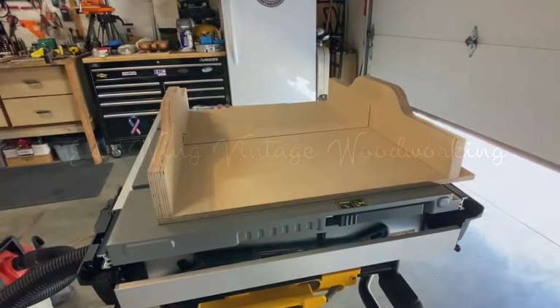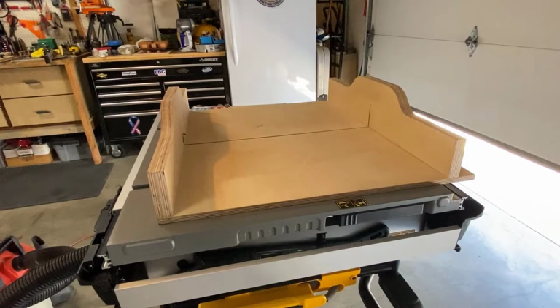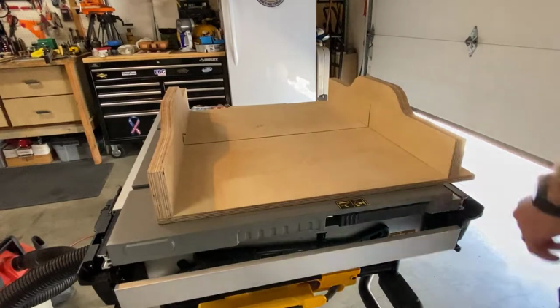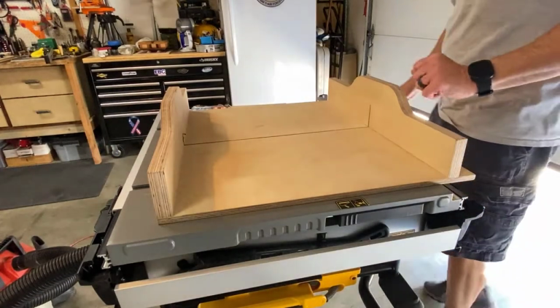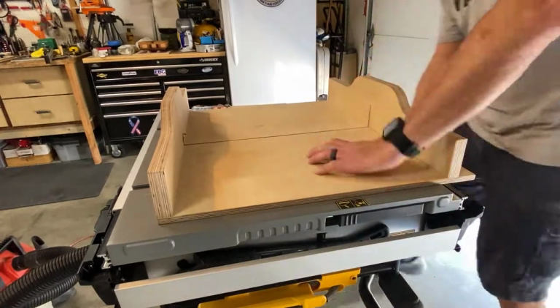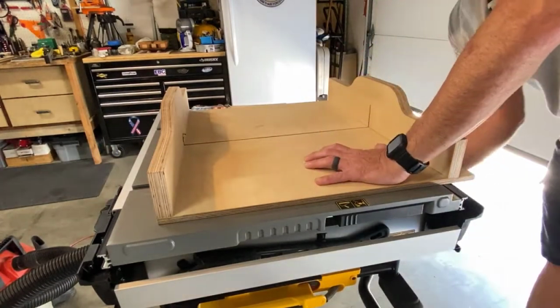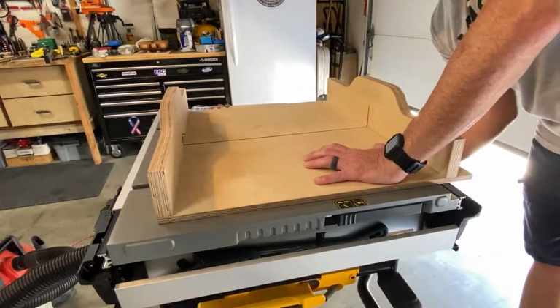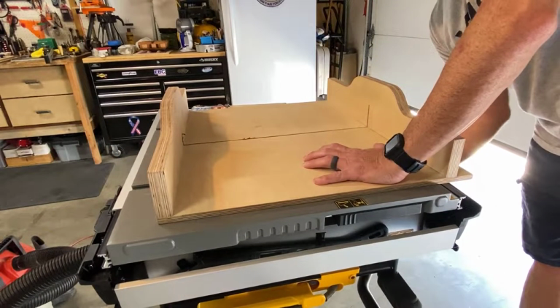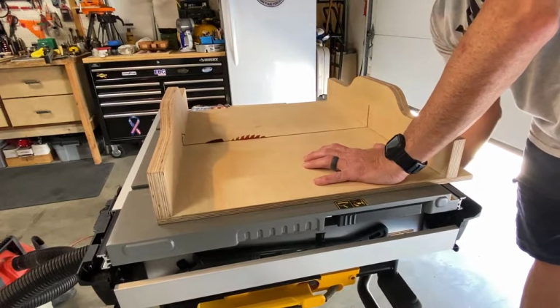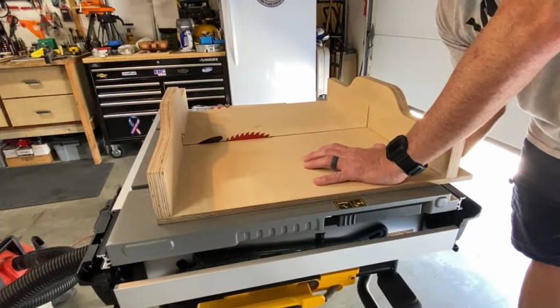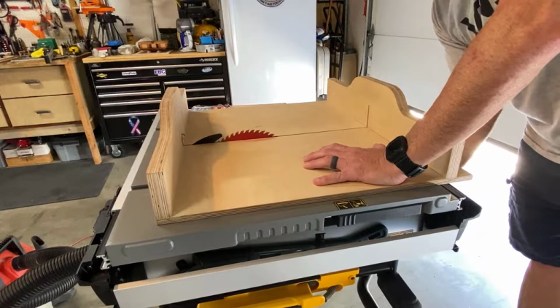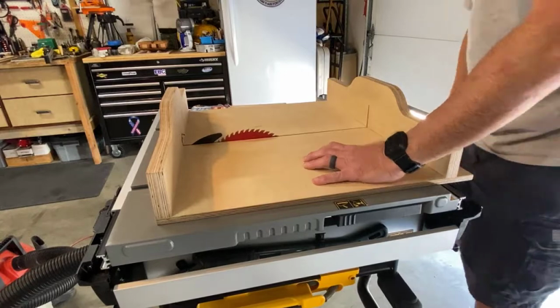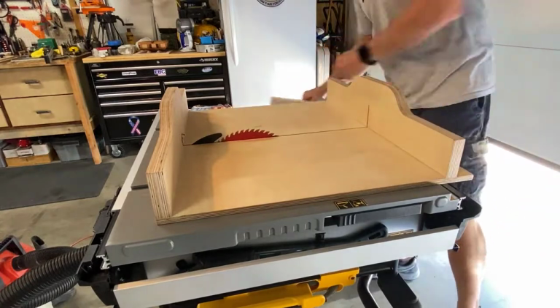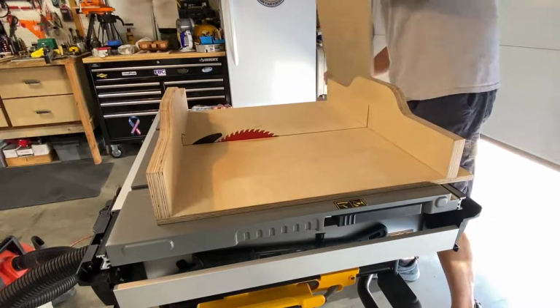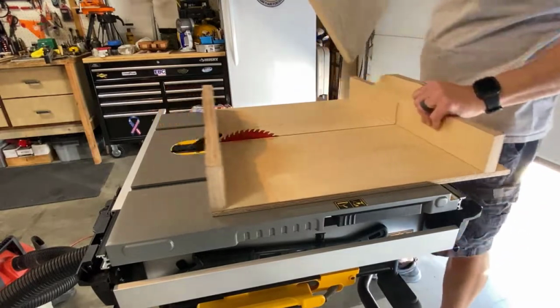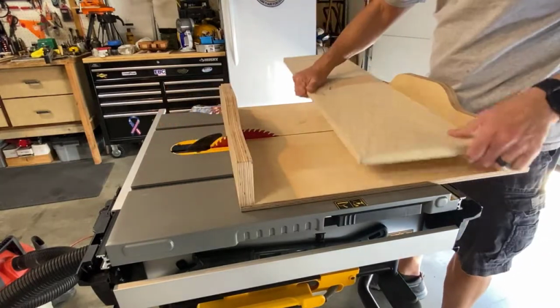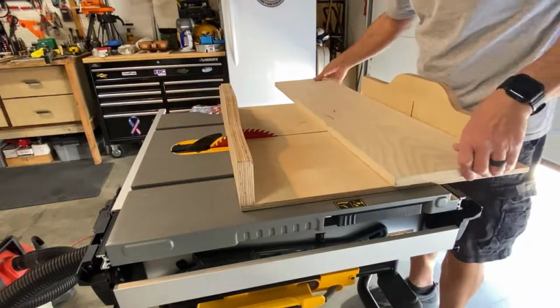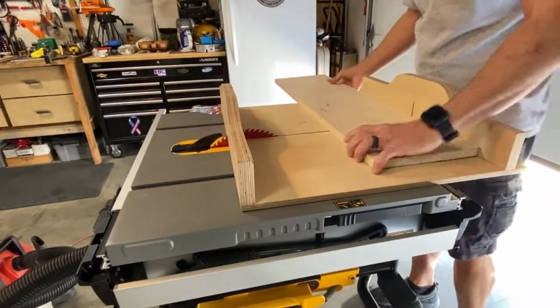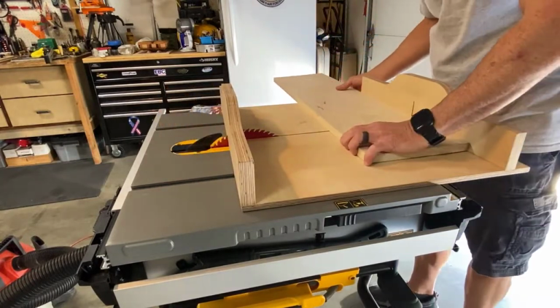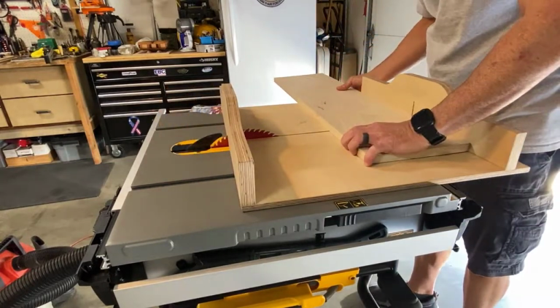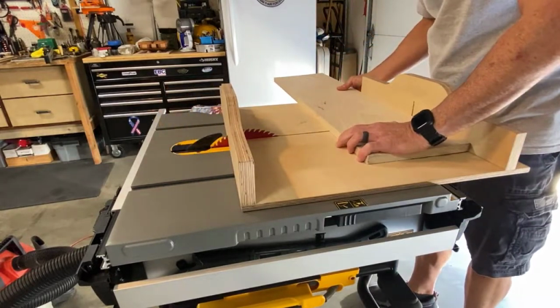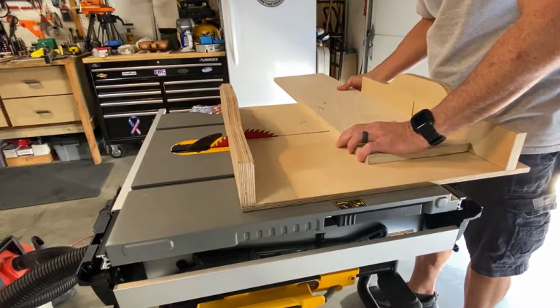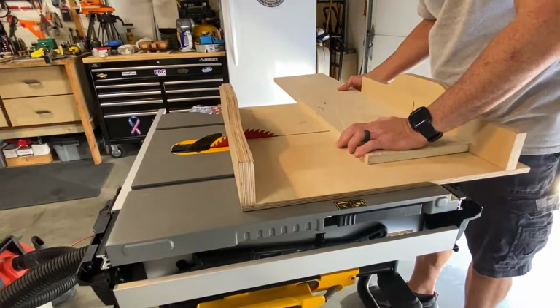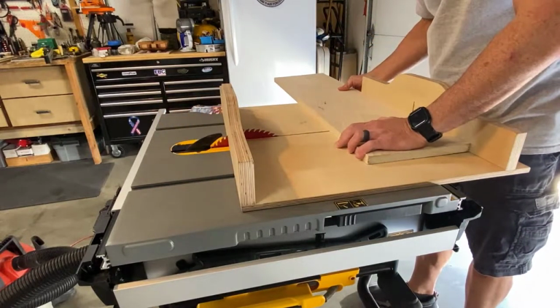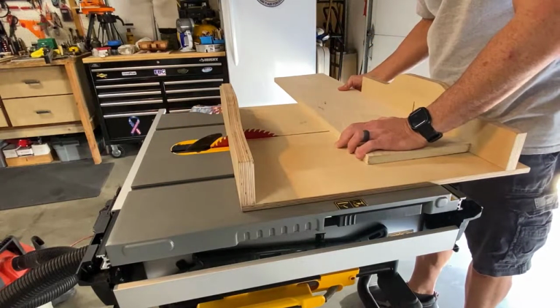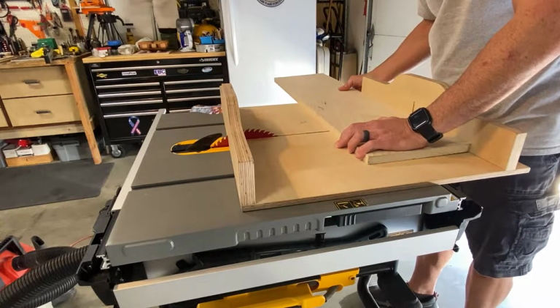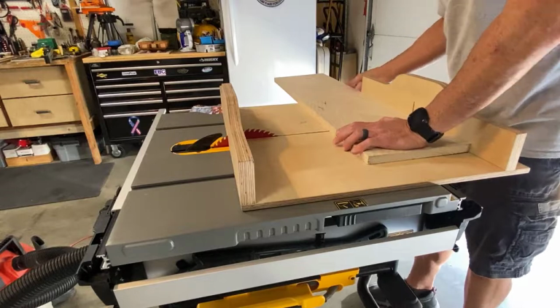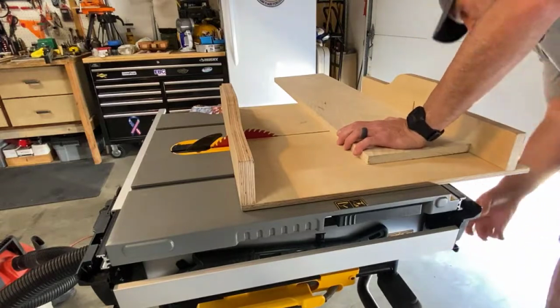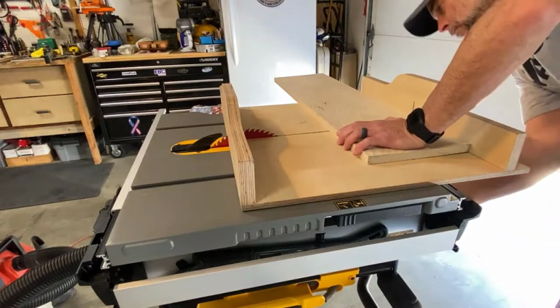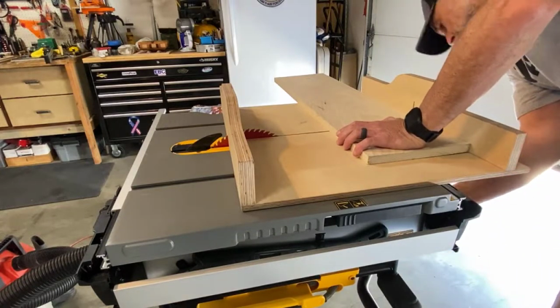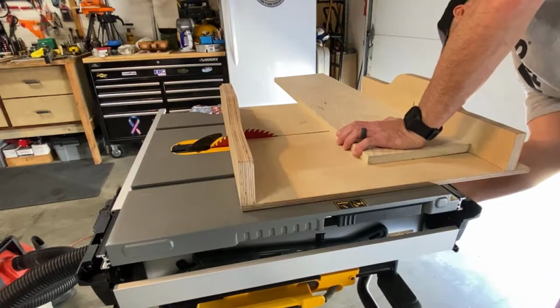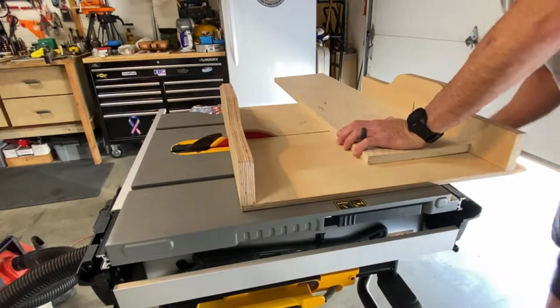I'm gonna make a cigar ashtray. I've decided to go with Poplar for two reasons: one is I happen to have plenty of Poplar on hand, and two because it's so damn Poplar.